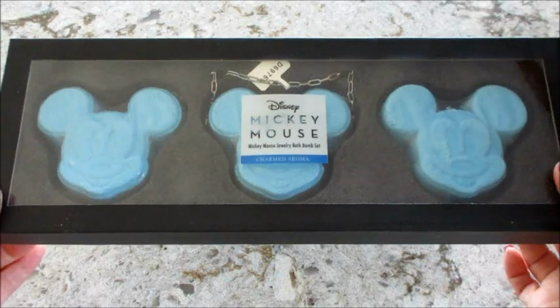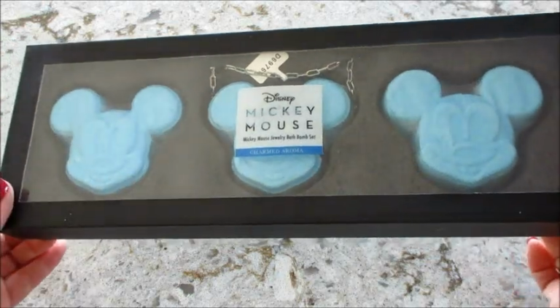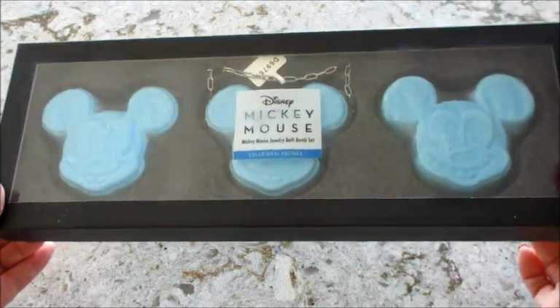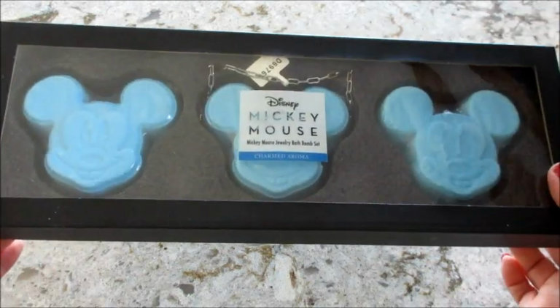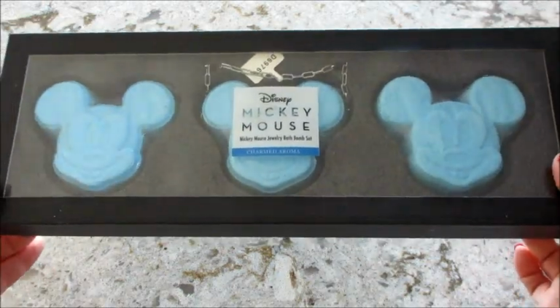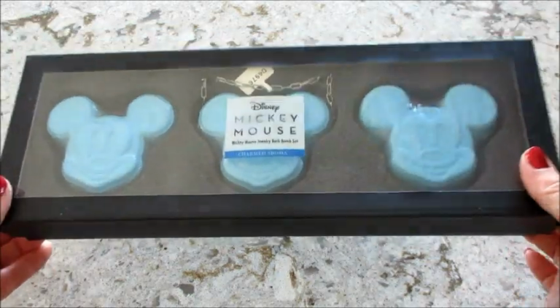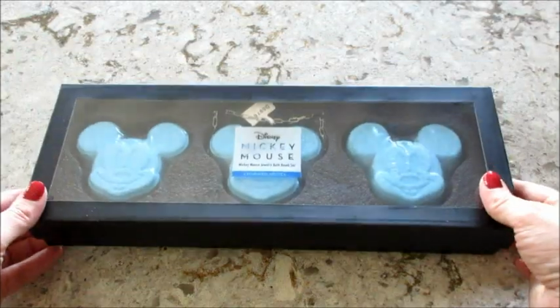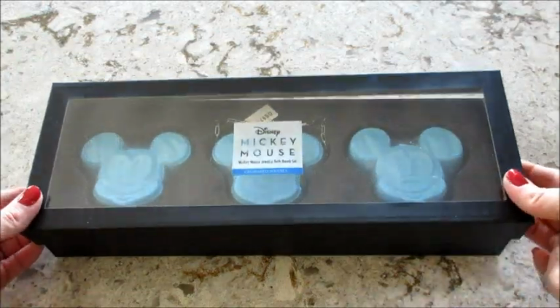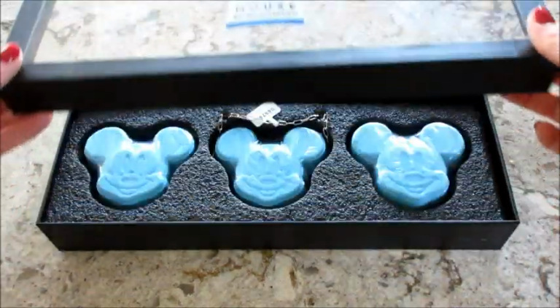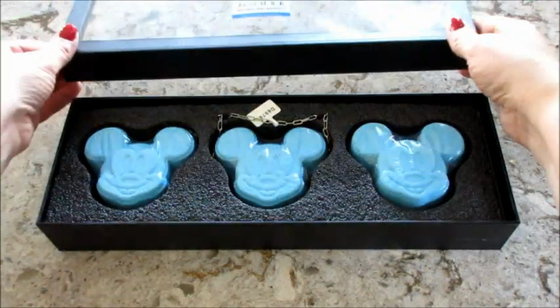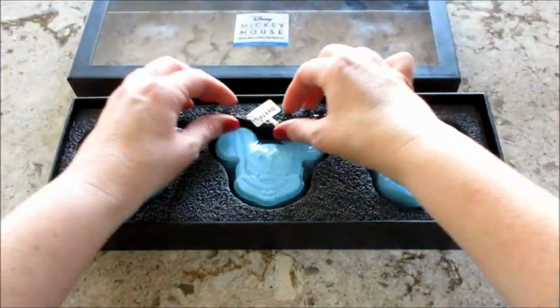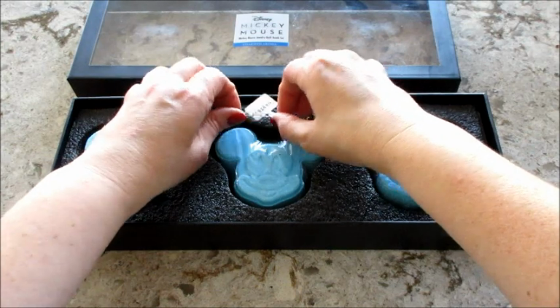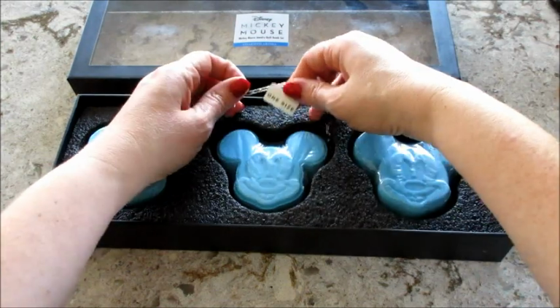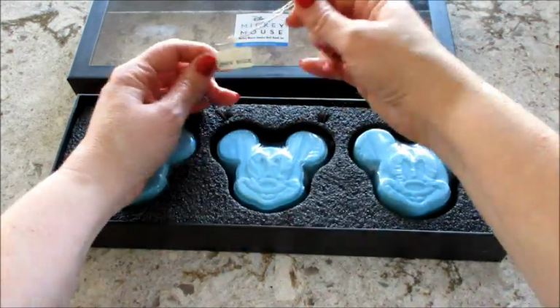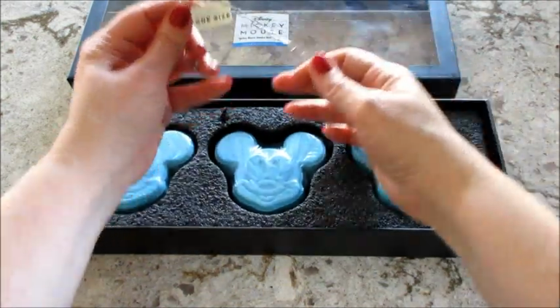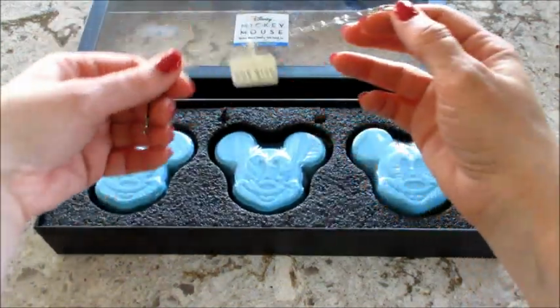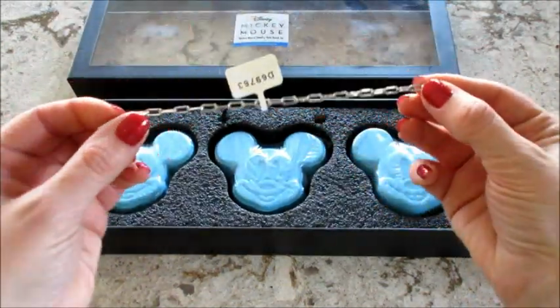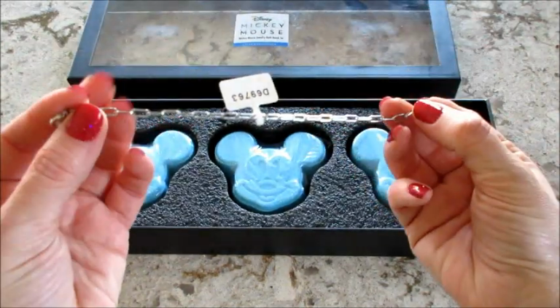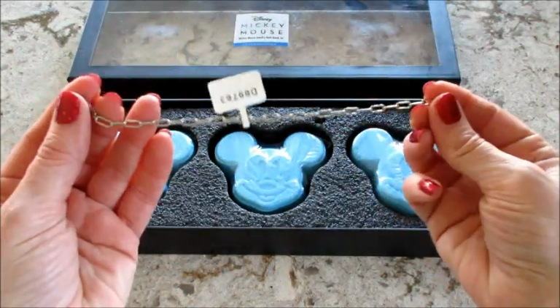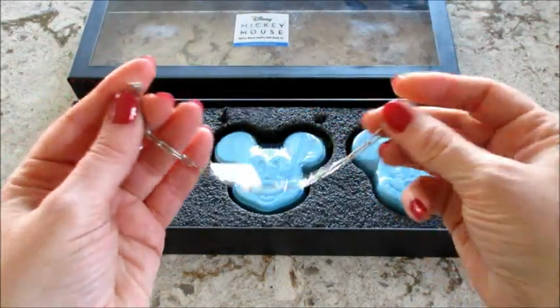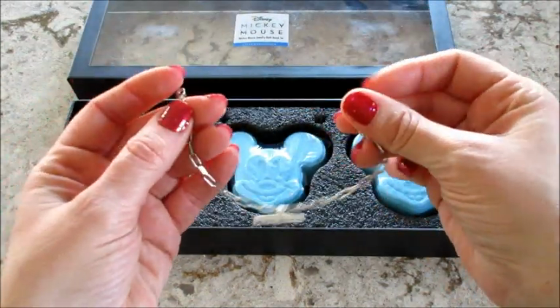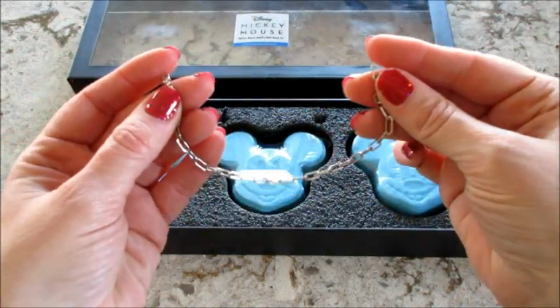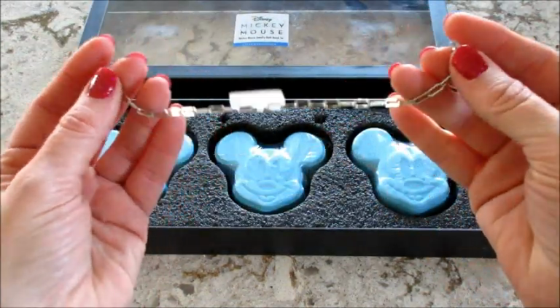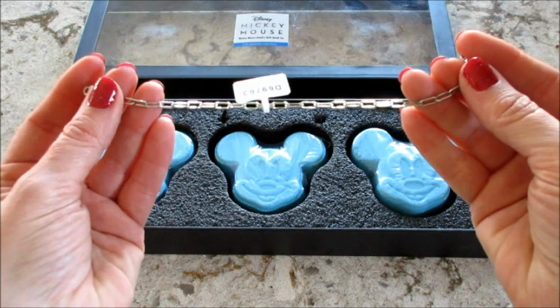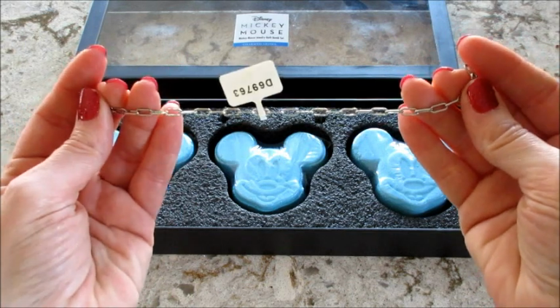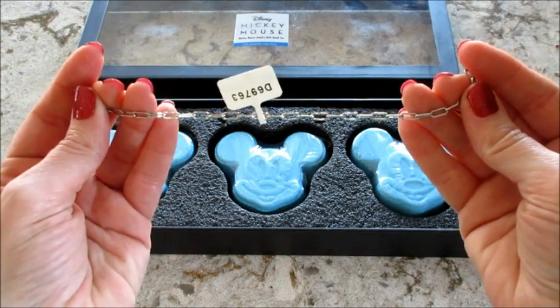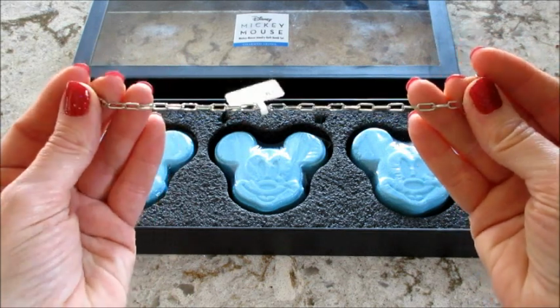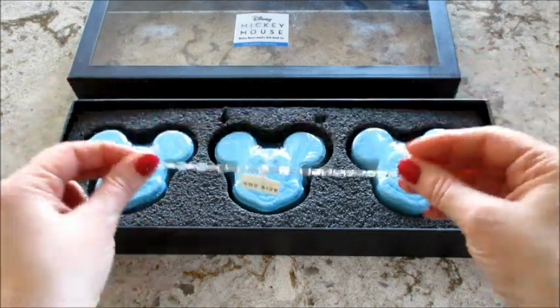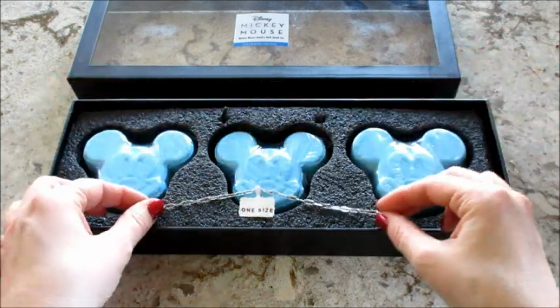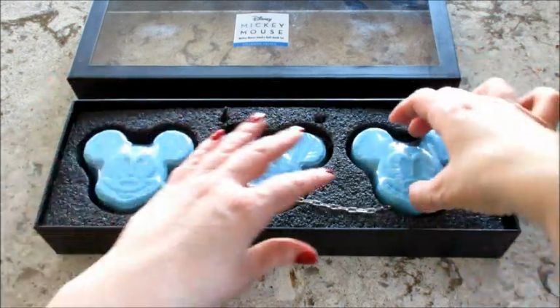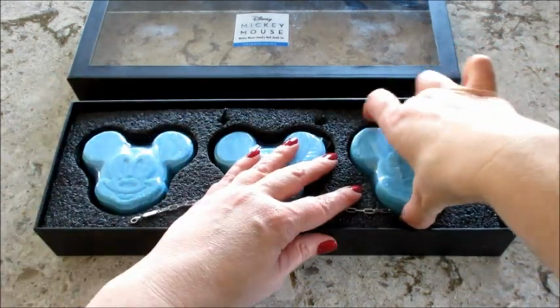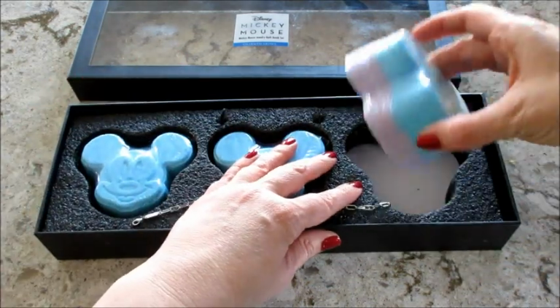Hi guys, welcome back to my channel. Today I have a demo from Charmed Aroma — this is their new Mickey Mouse bath bomb set. It comes with a charm bracelet, and each bath bomb has a different charm inside.